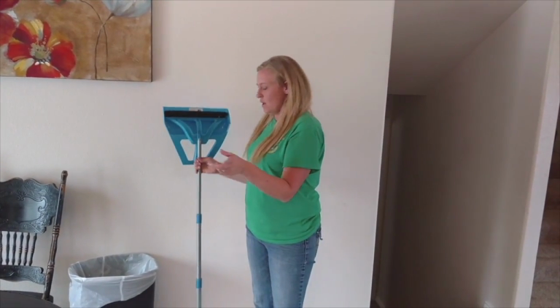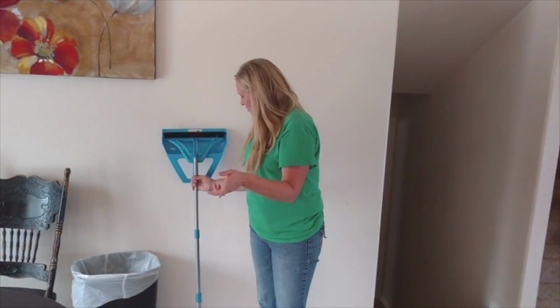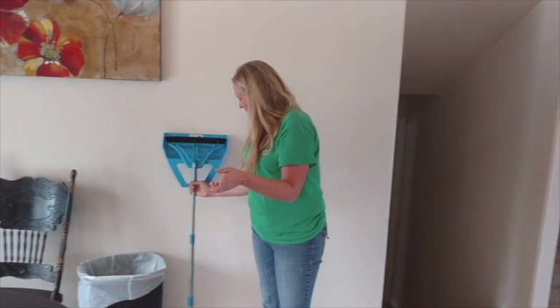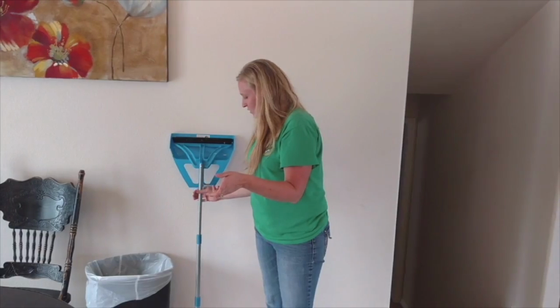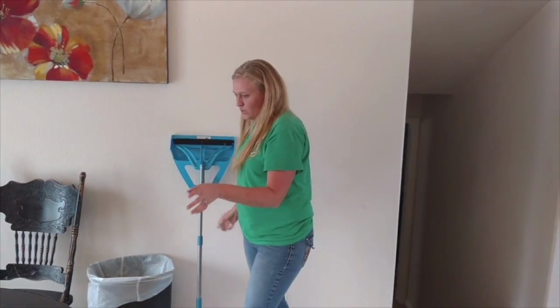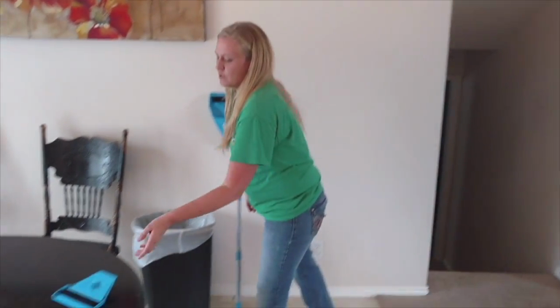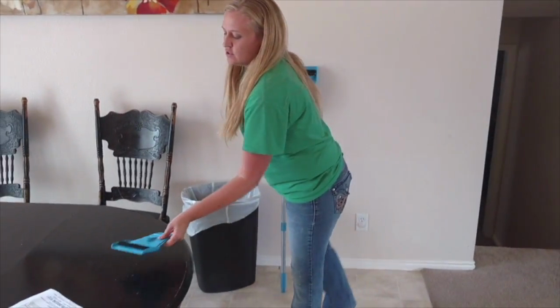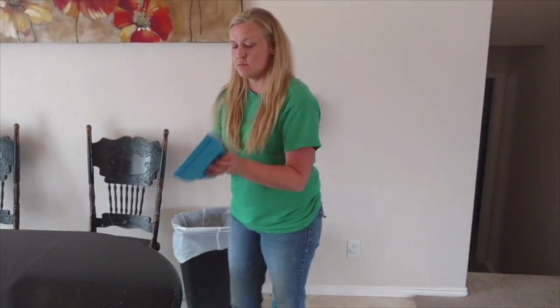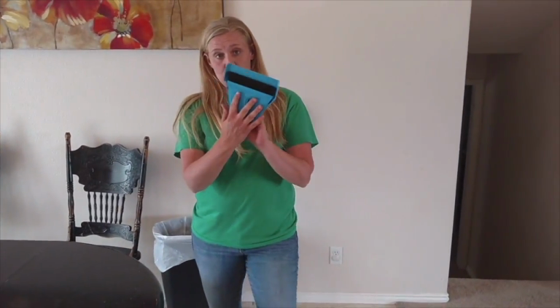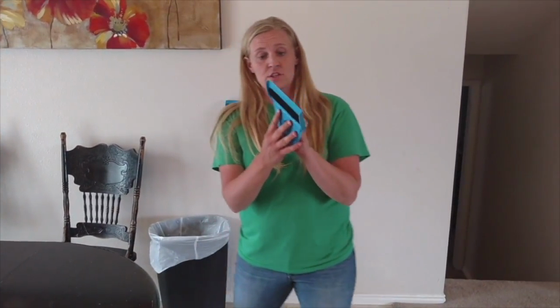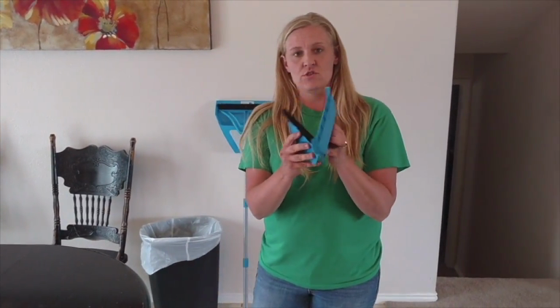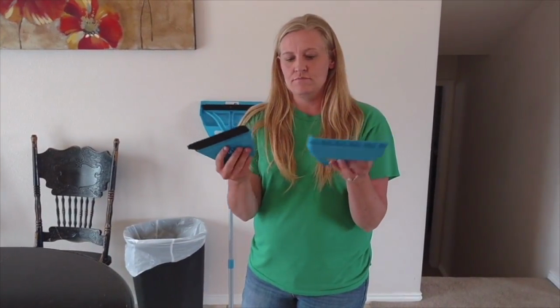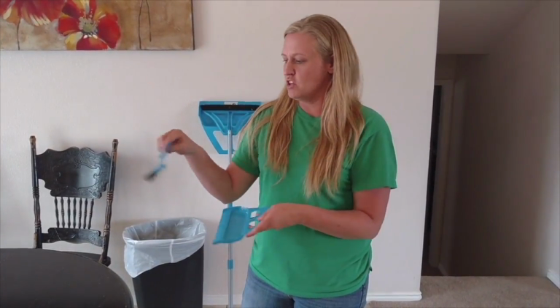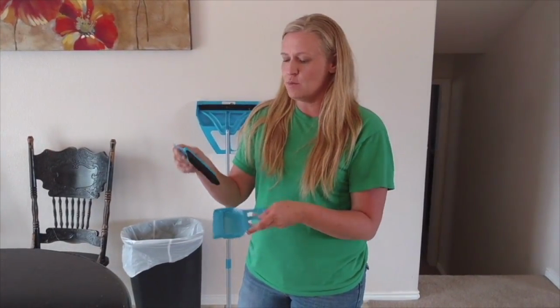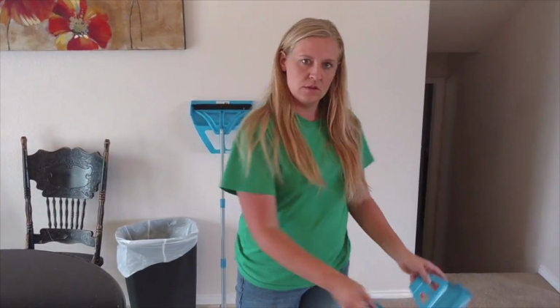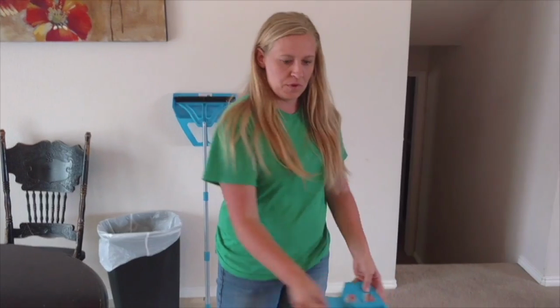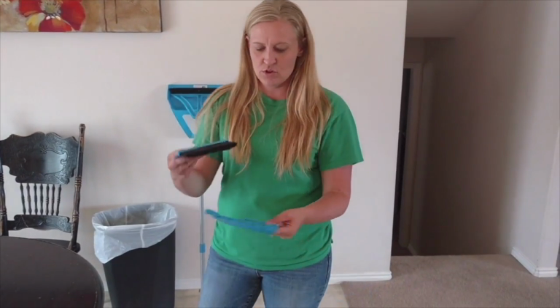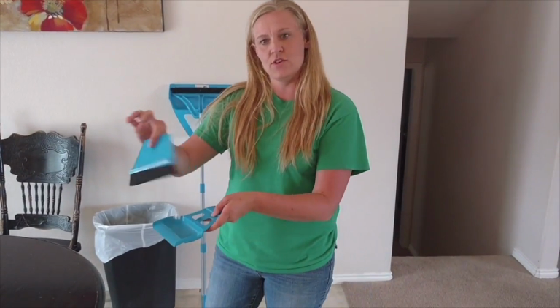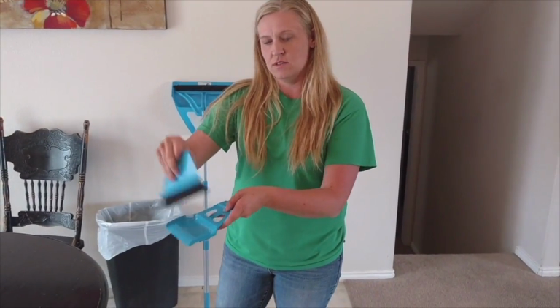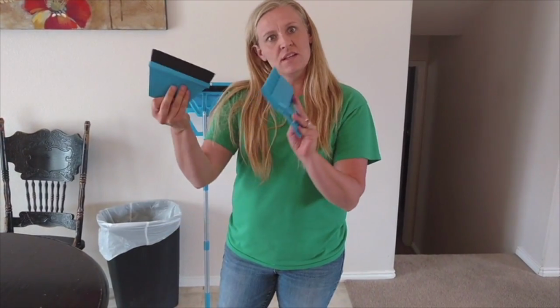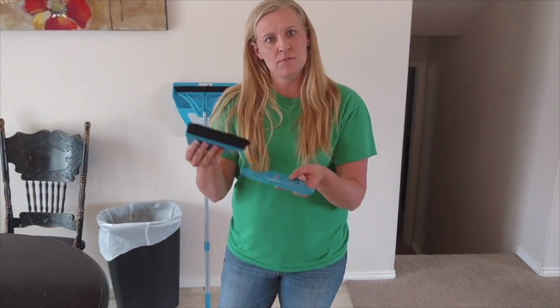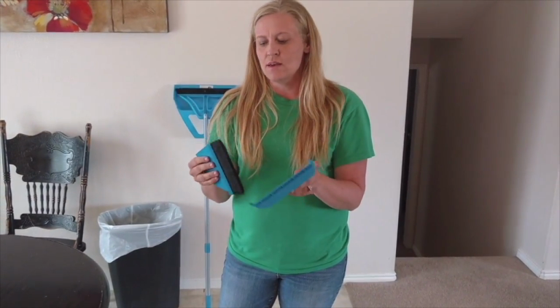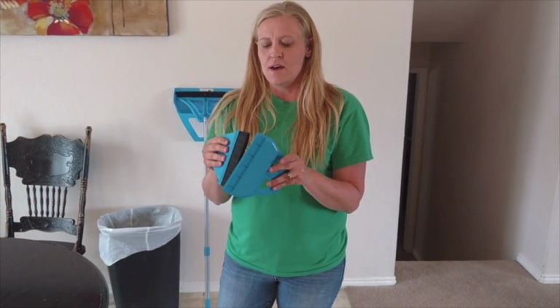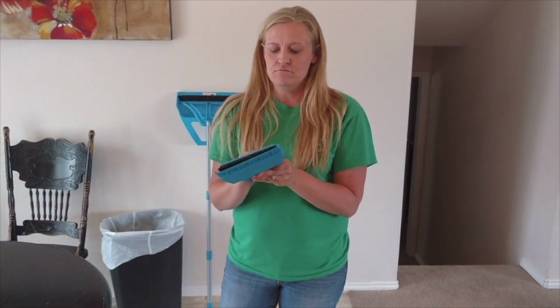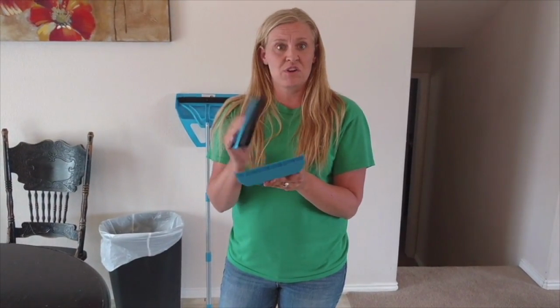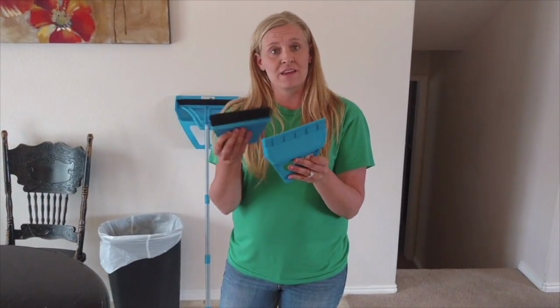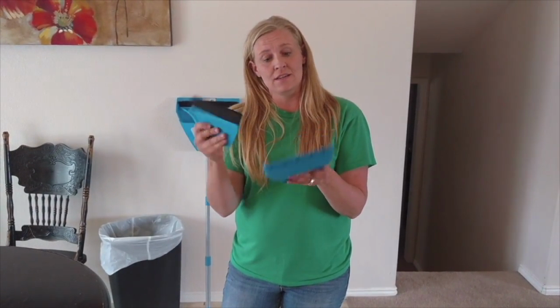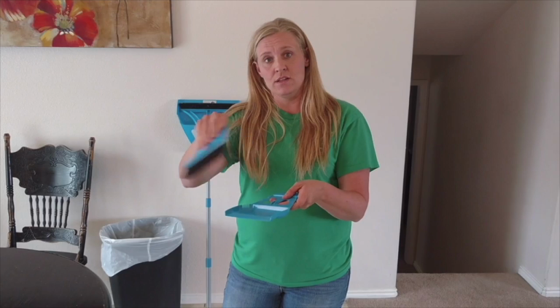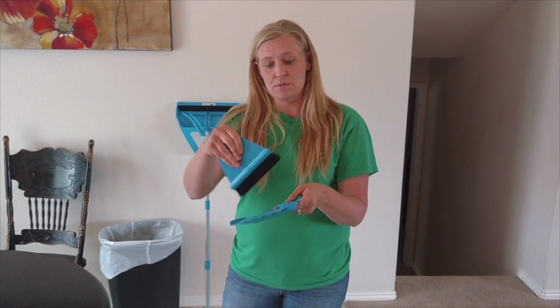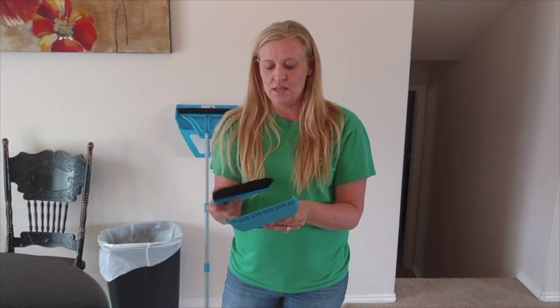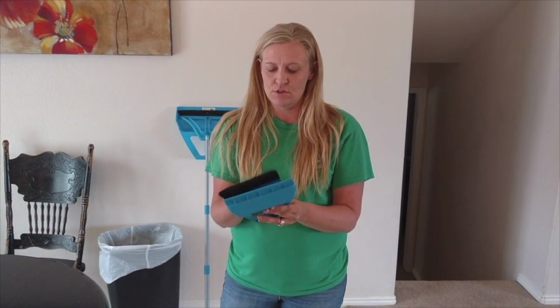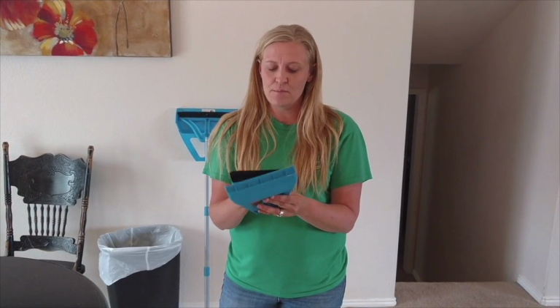I also wanted to tell you about the Mini Wisp — it's just a smaller little version. You can use it on your kitchen table, carpet, or floors to have your kids clean up something. It would be great for a tent if you need to clean up something when you're camping.